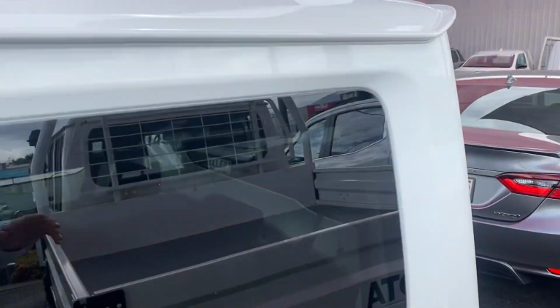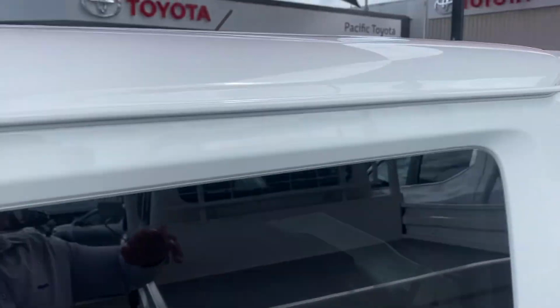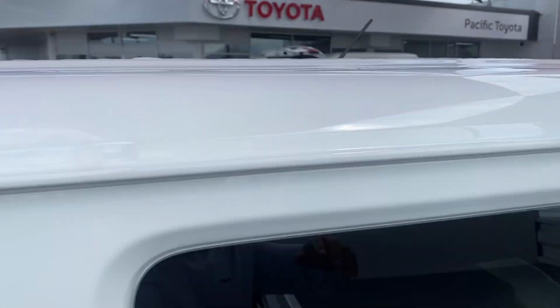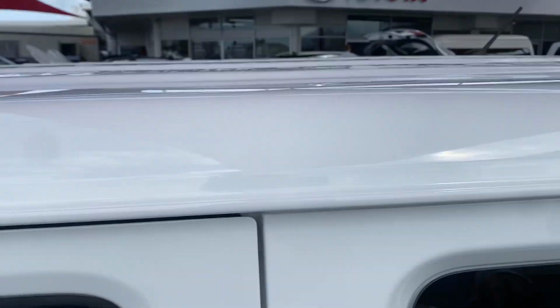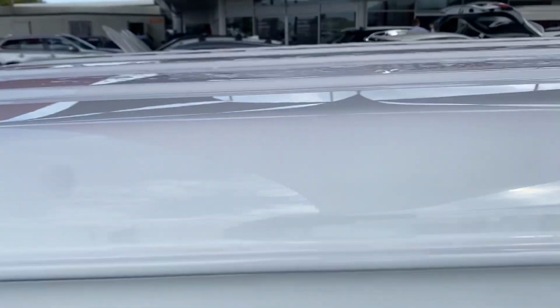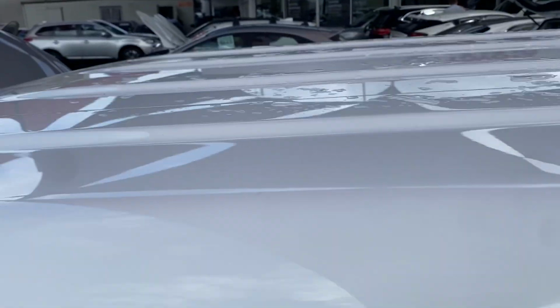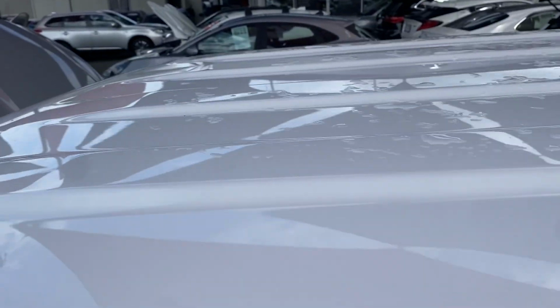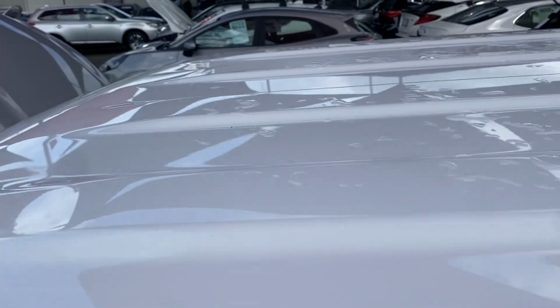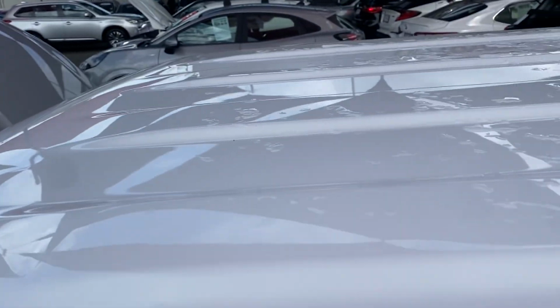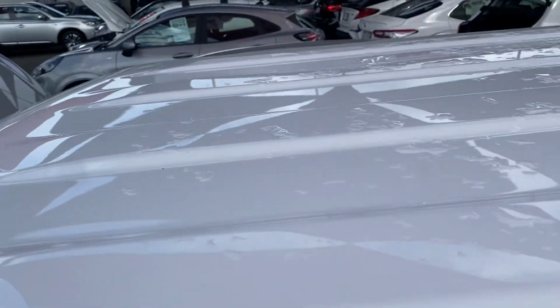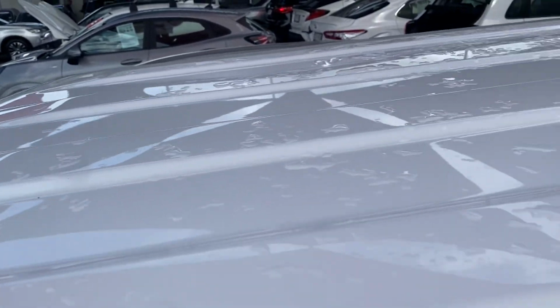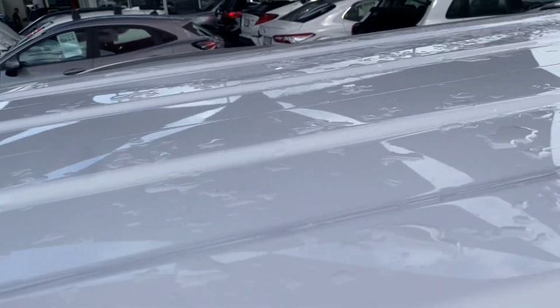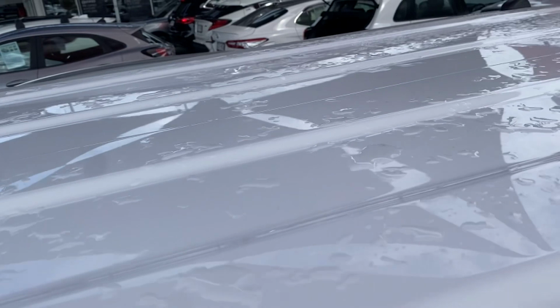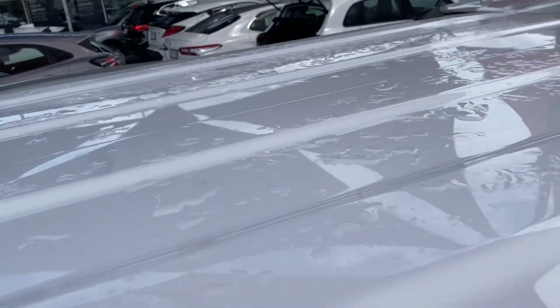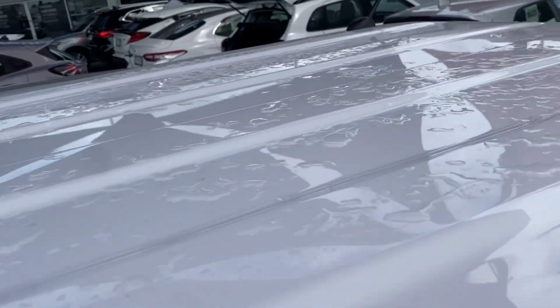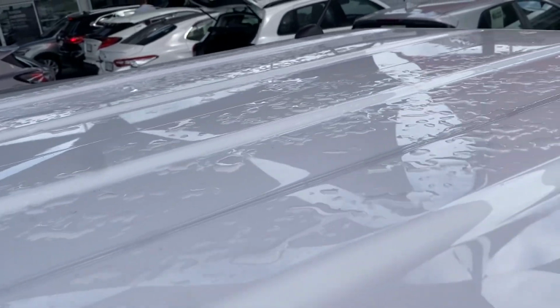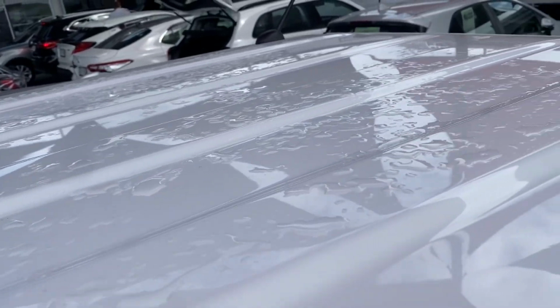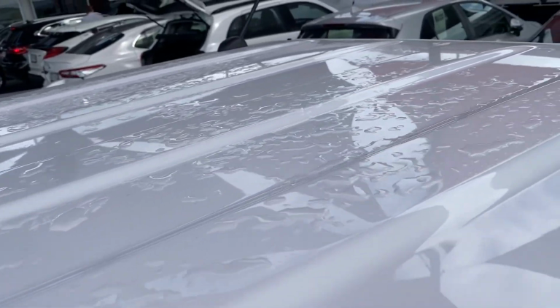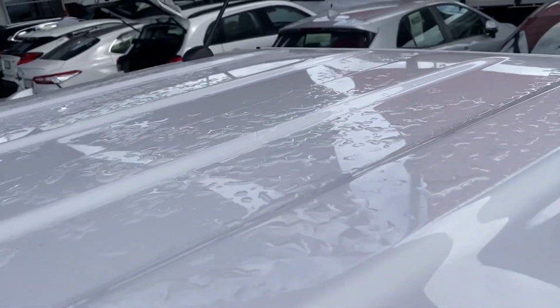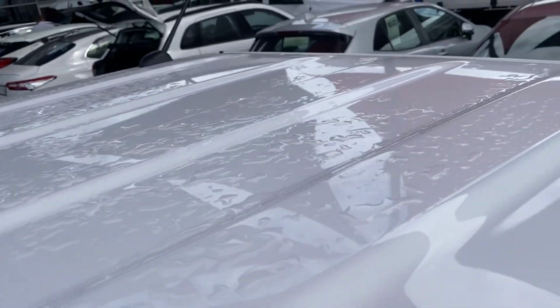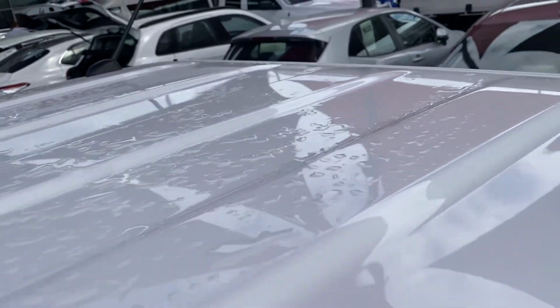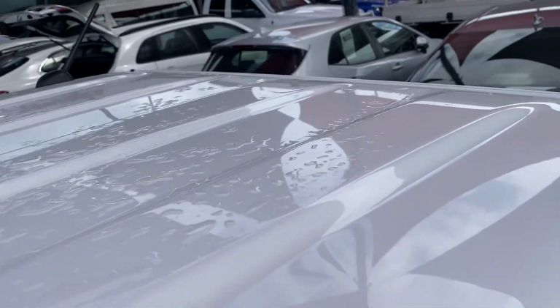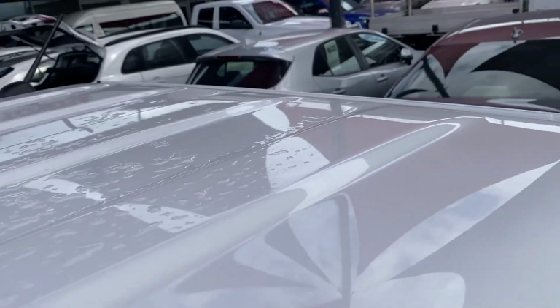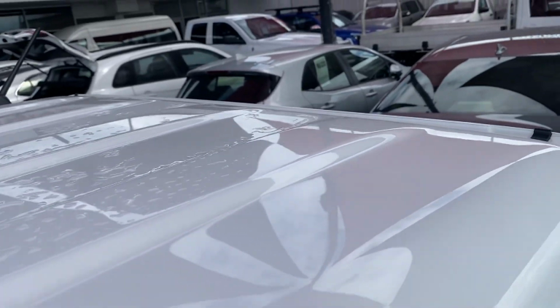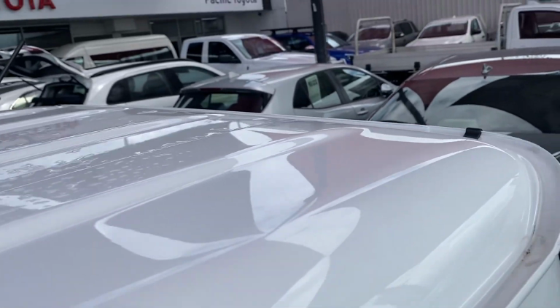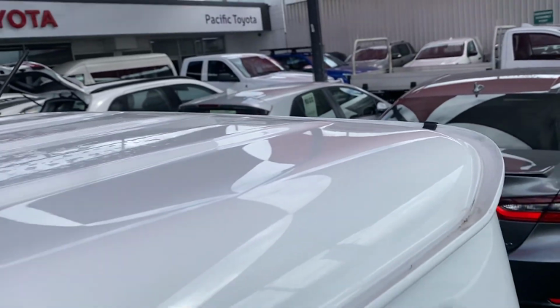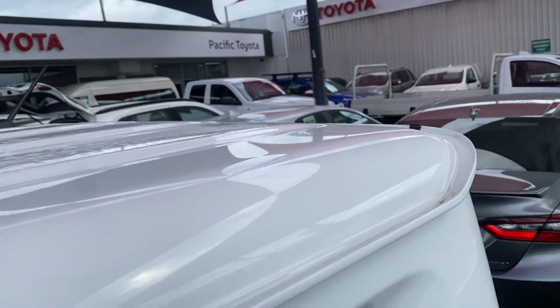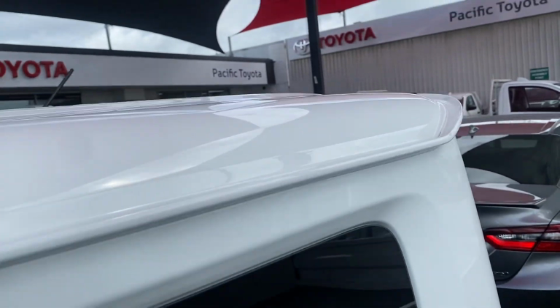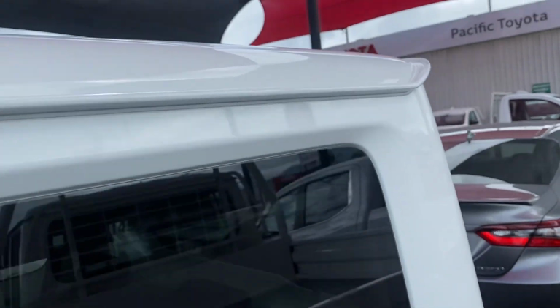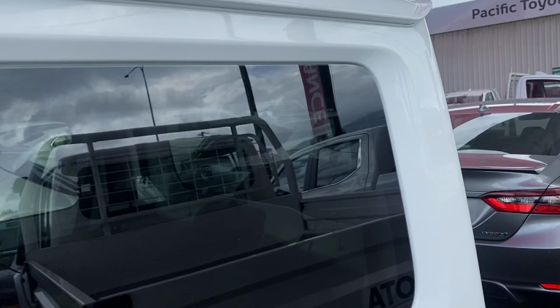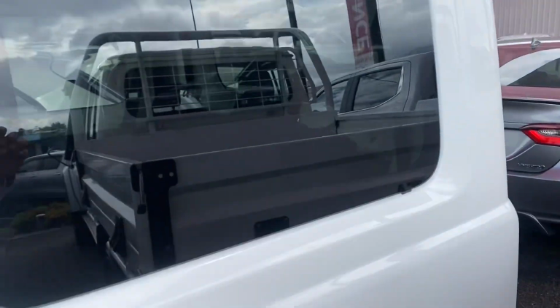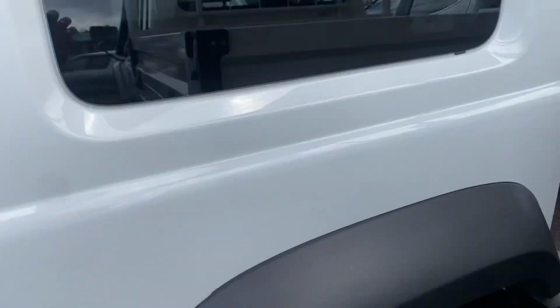Now the roof — no chips or anything like that at all. There is a little watermark; I do apologize, it has been raining quite heavily here in Cairns for the past couple of days.